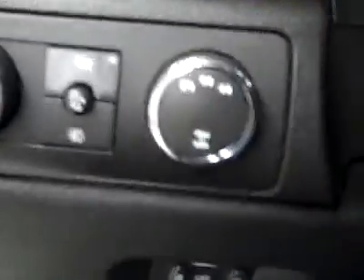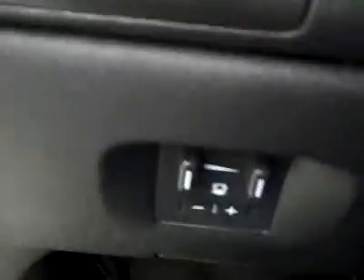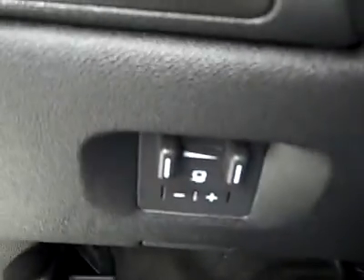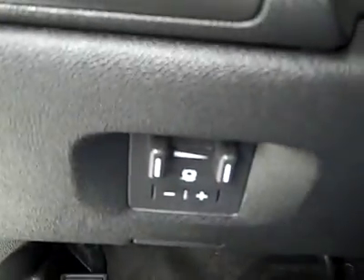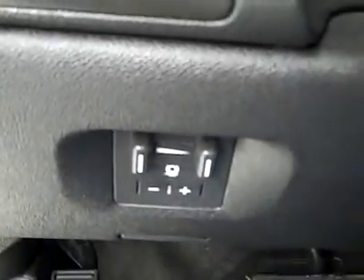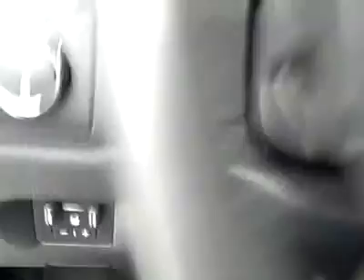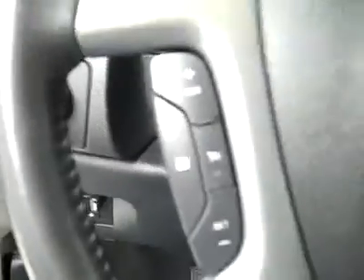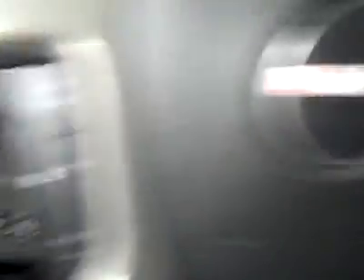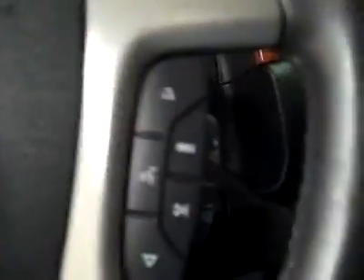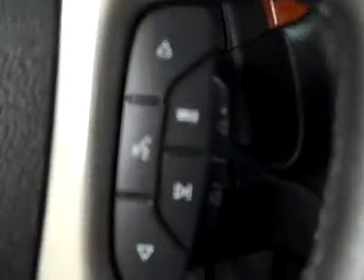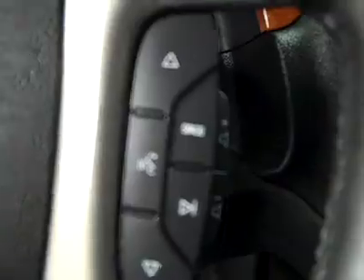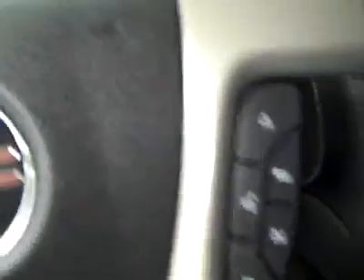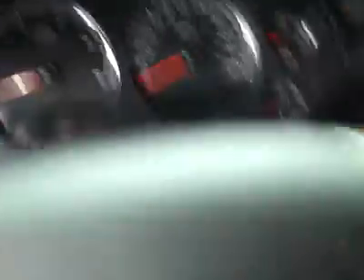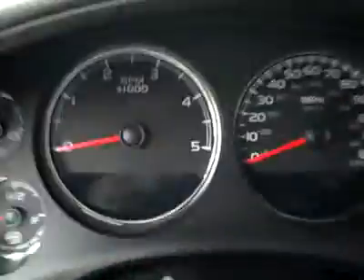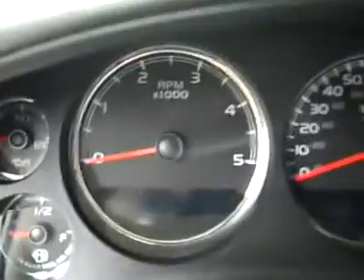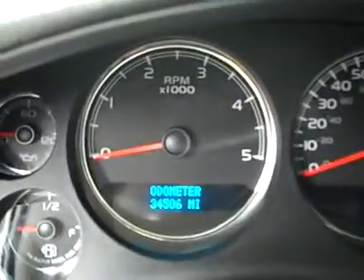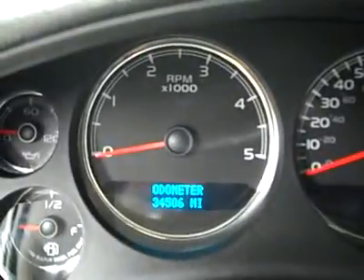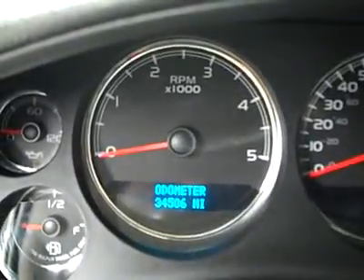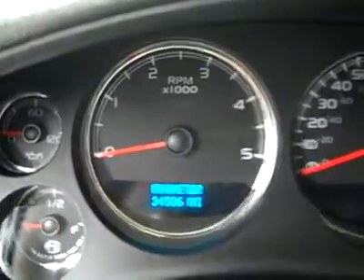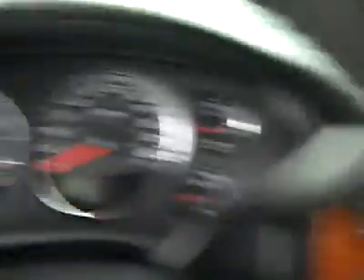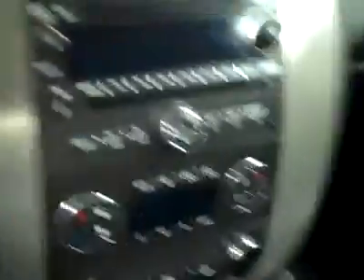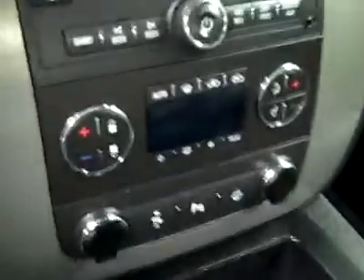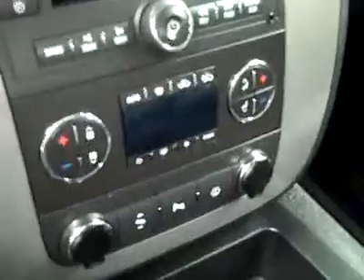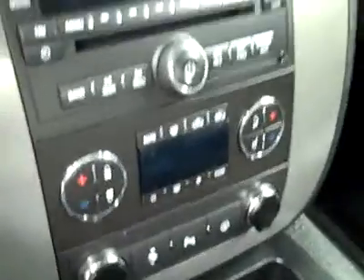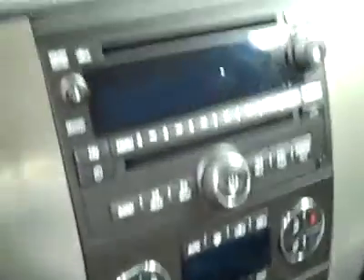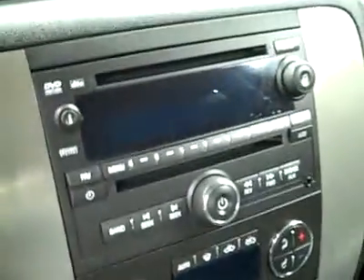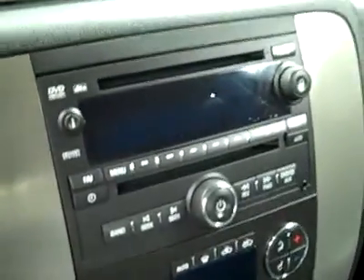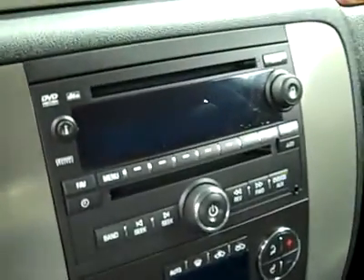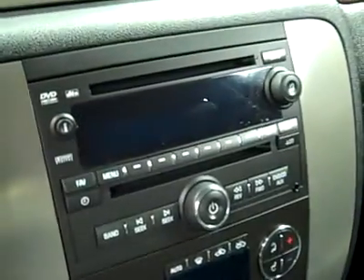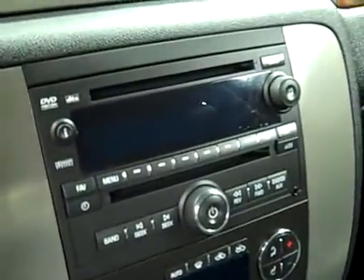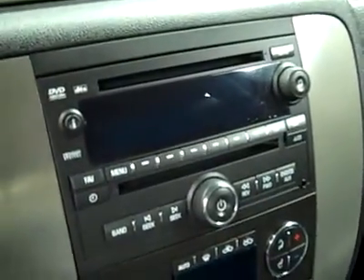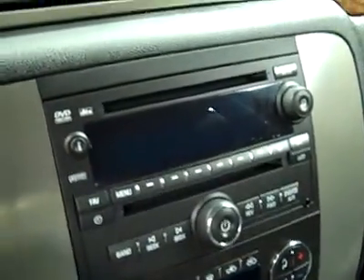It has four-wheel drive, a brake controller from the factory, and a multi-function steering wheel. You can see here that there are 34,000 miles. Also features adjustable pedals, dual climate control, CD player and radio with auxiliary input for MP3 player.